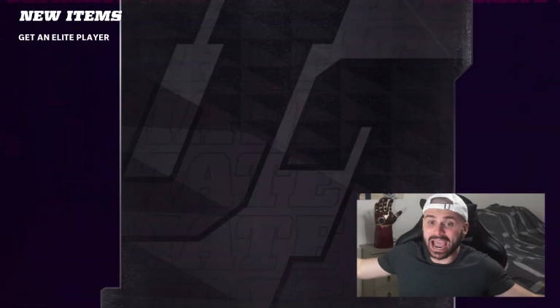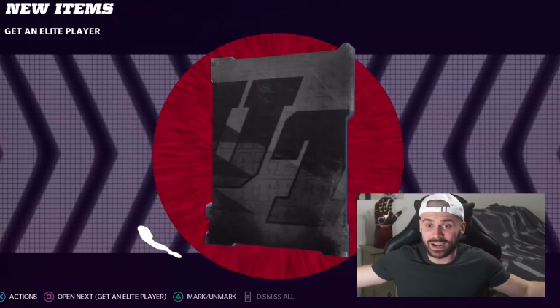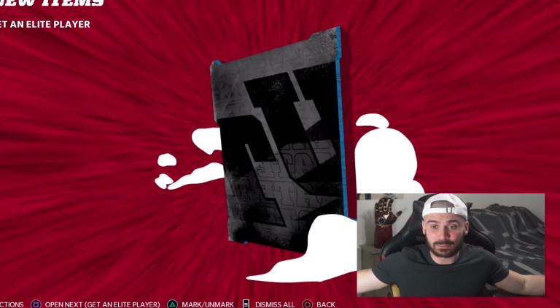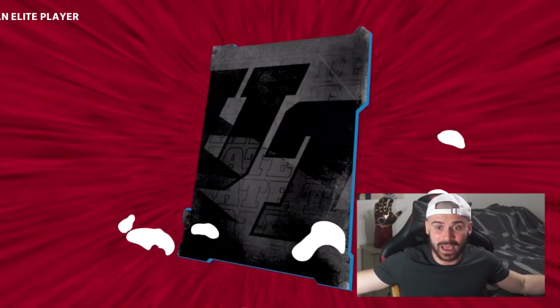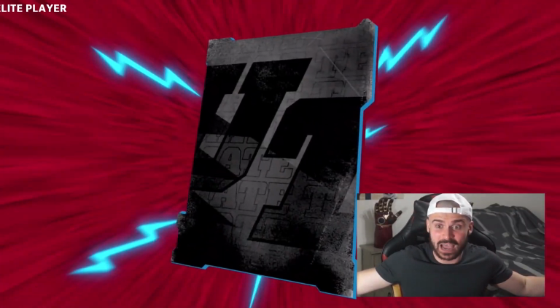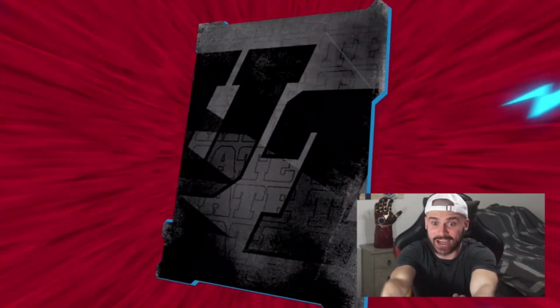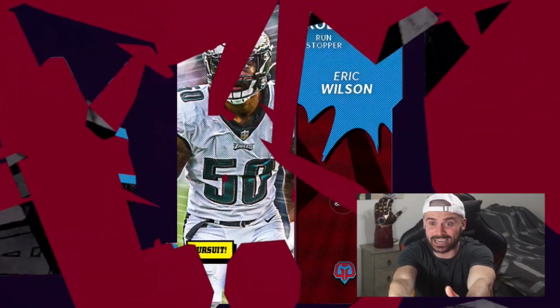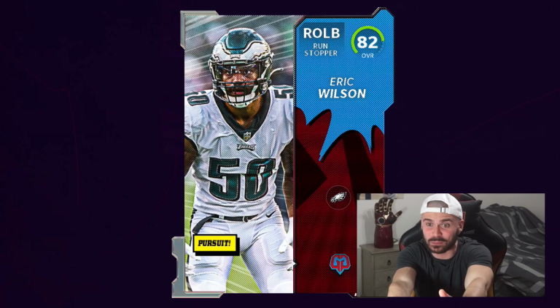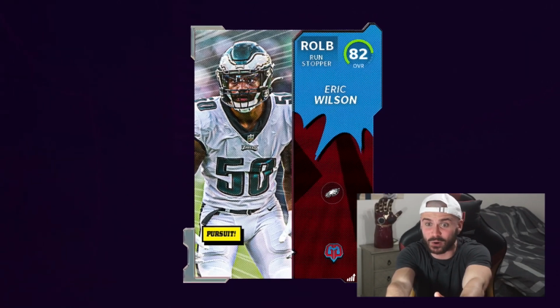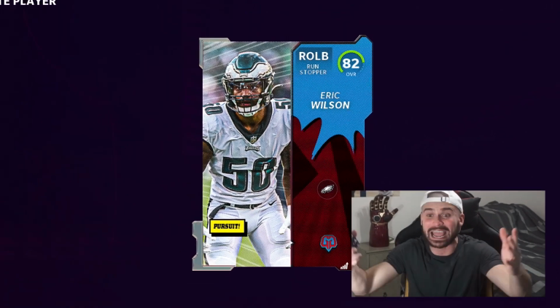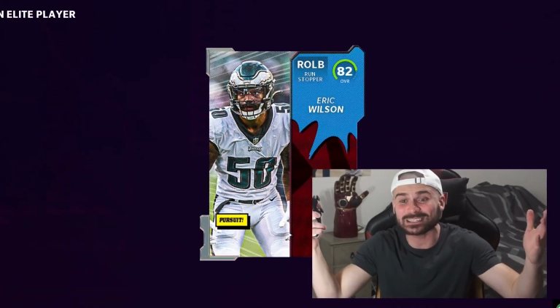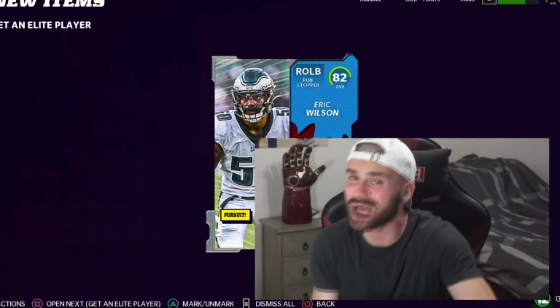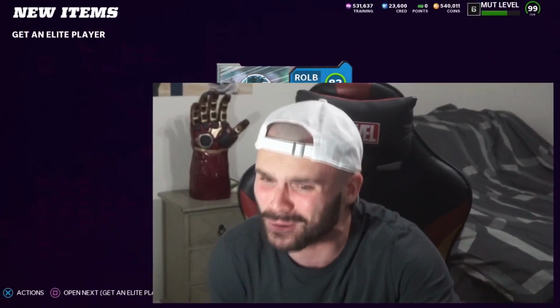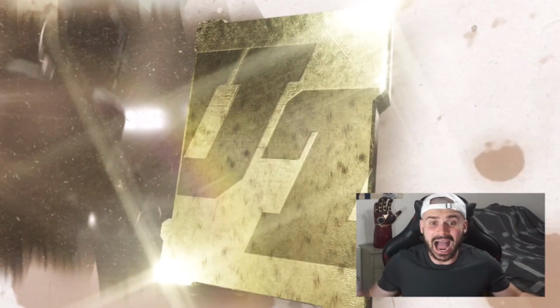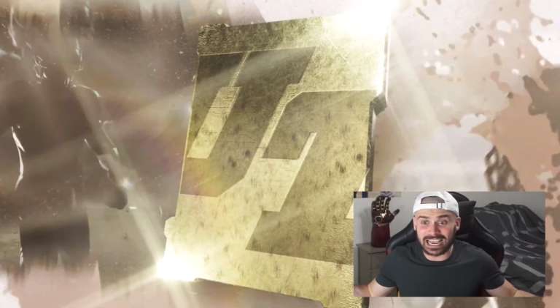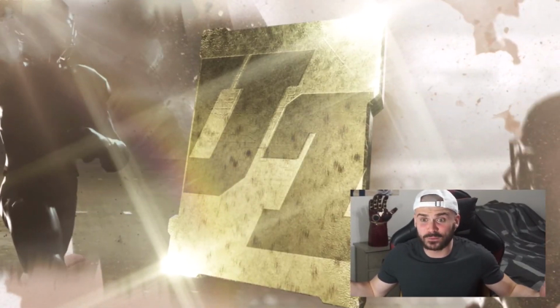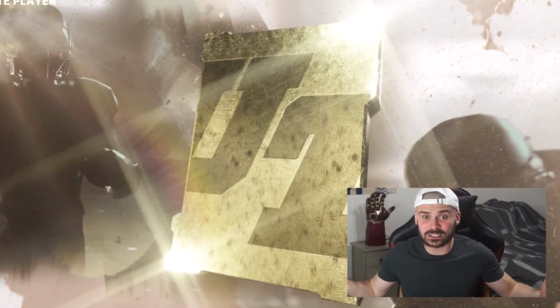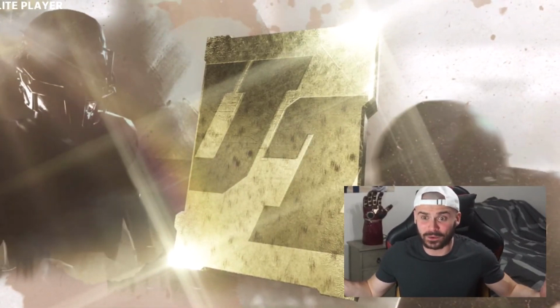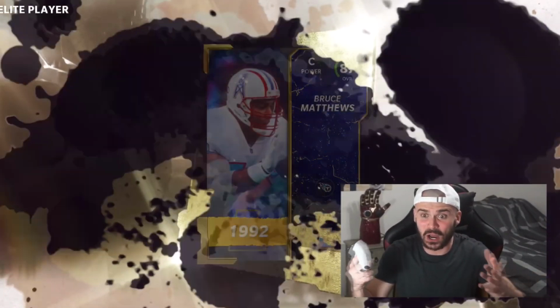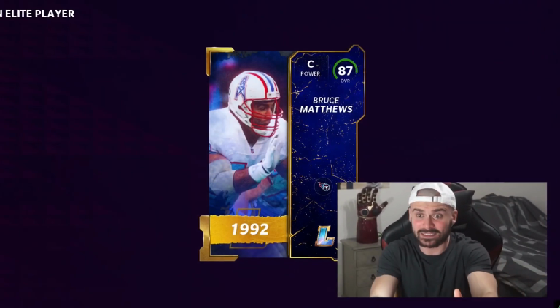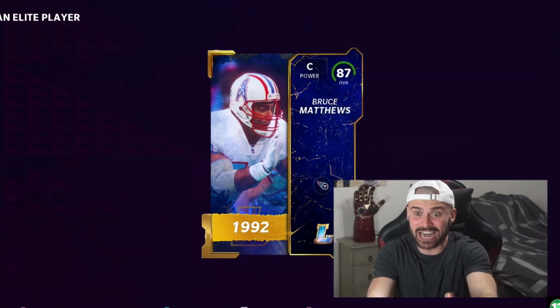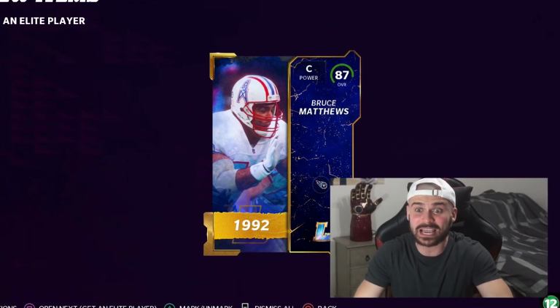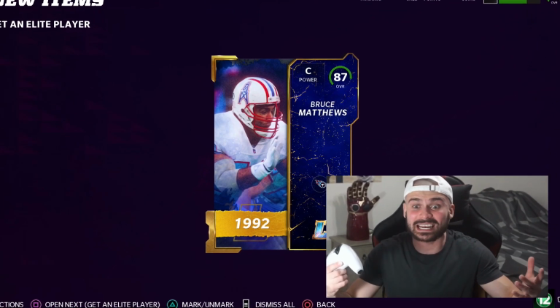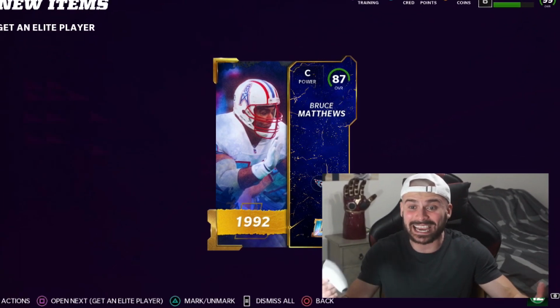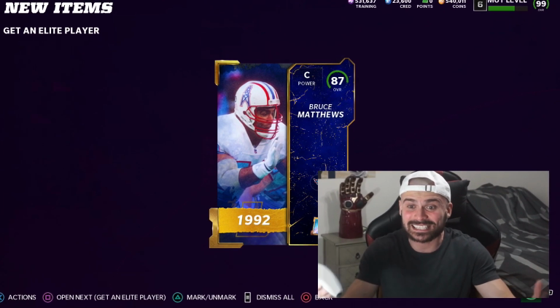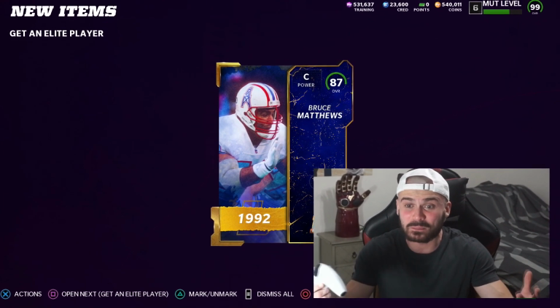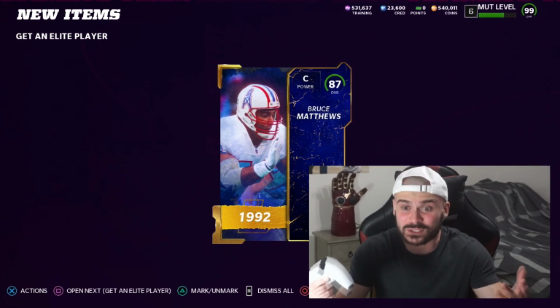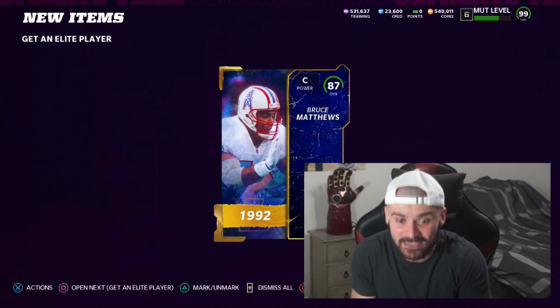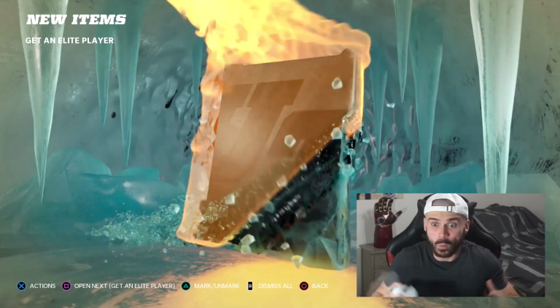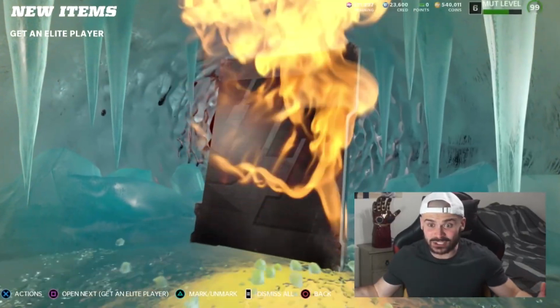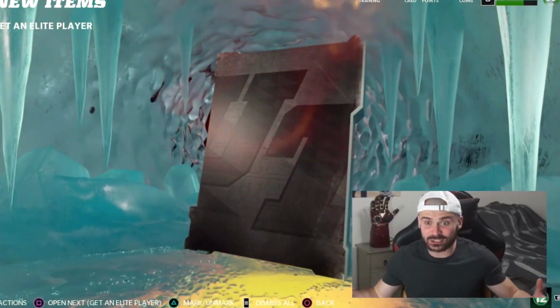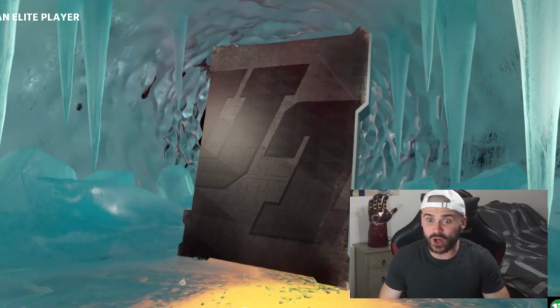We have 20 80-plus packs left. Right here we got a superhero card - 82, Eric Wilson. I'd say so far it's been pretty good. Big Legend Animation, and it's 87, Bruce Matthews. We're actually getting so lucky.